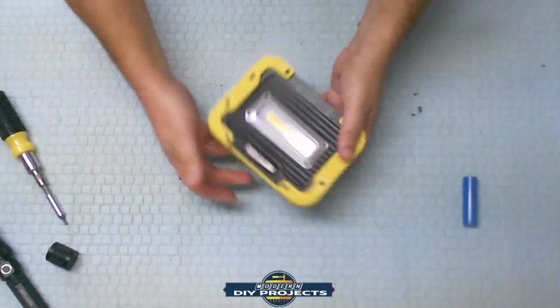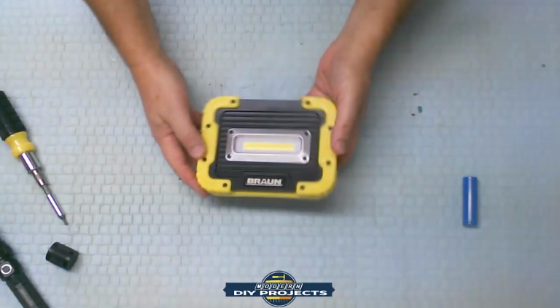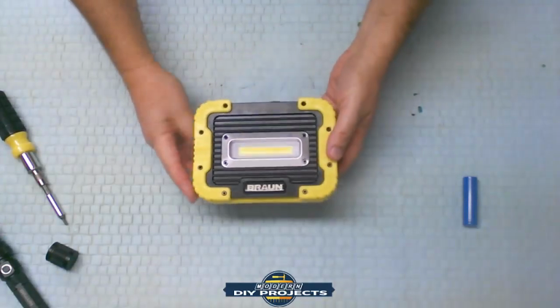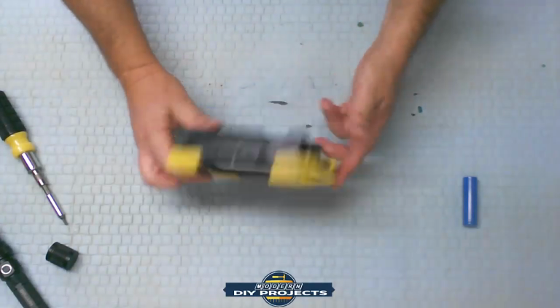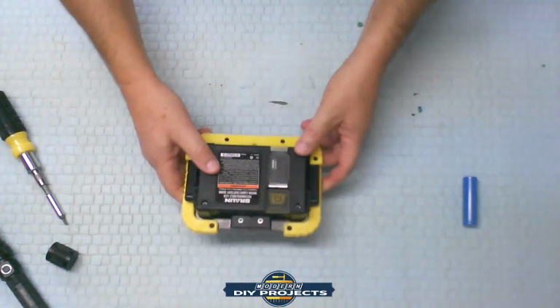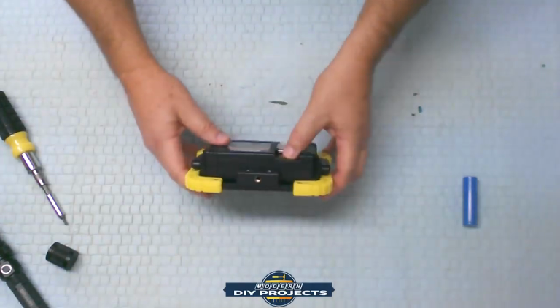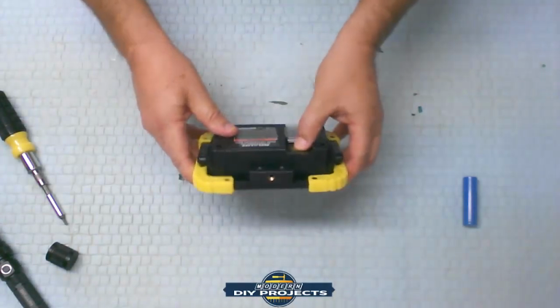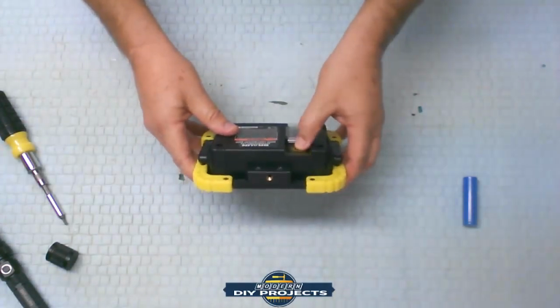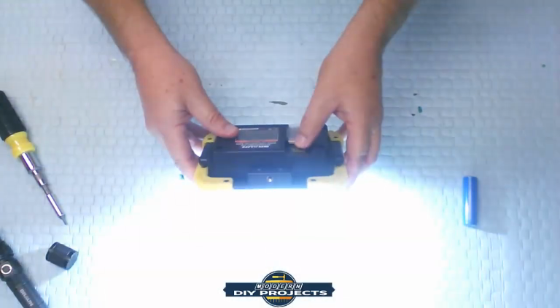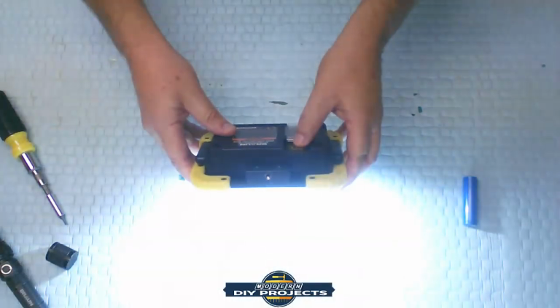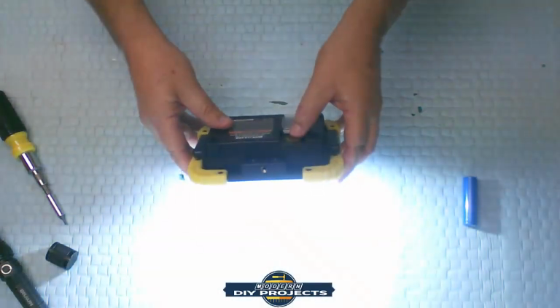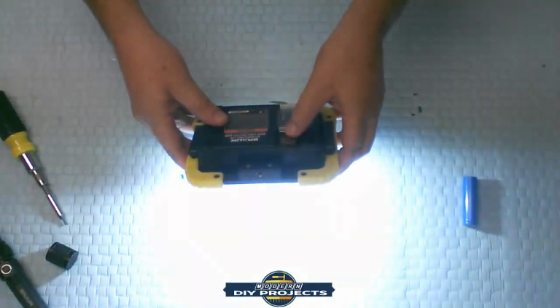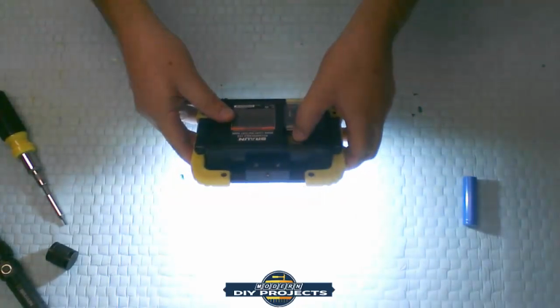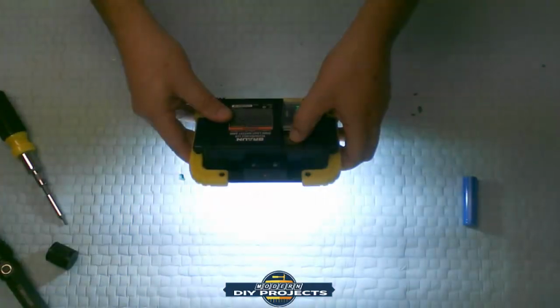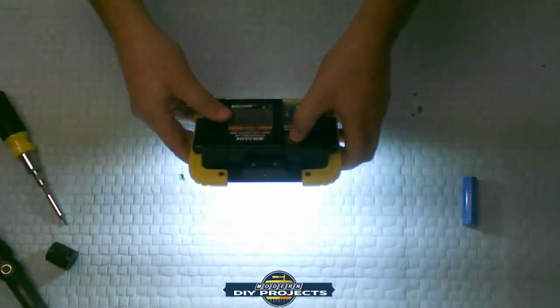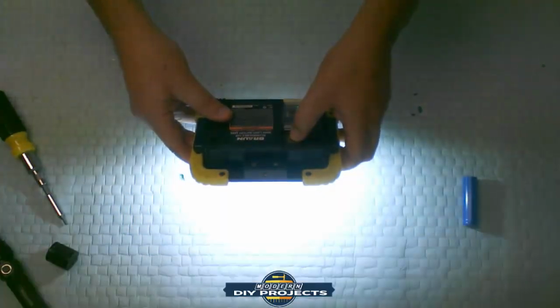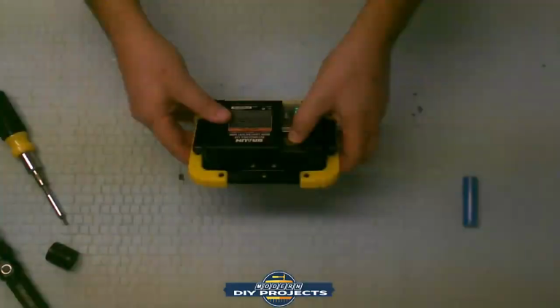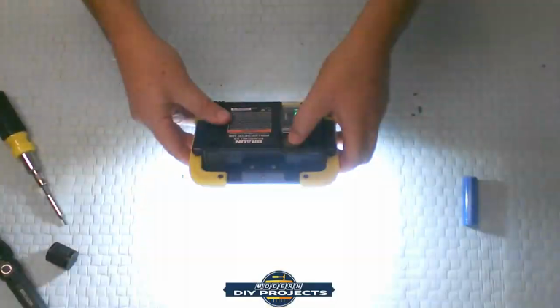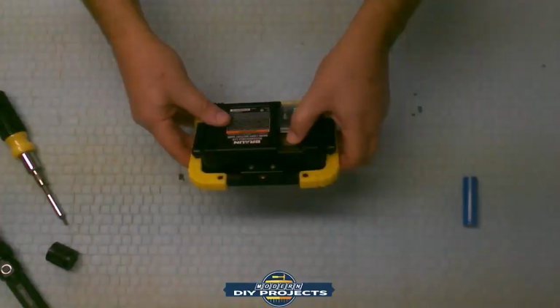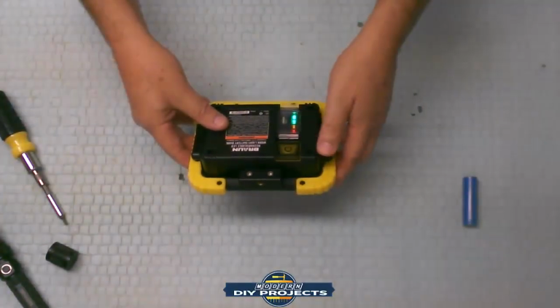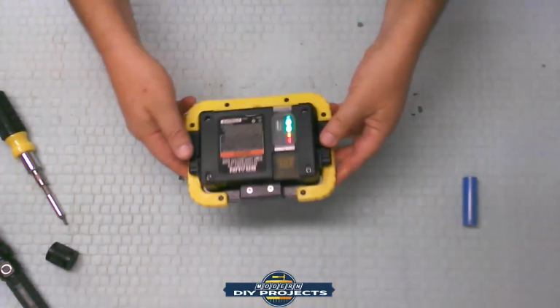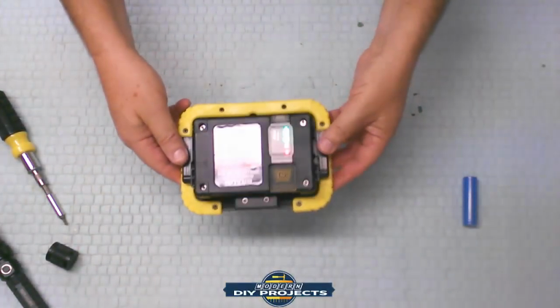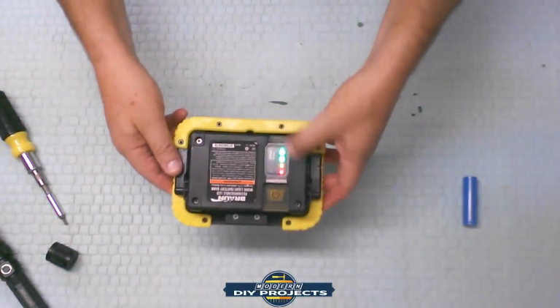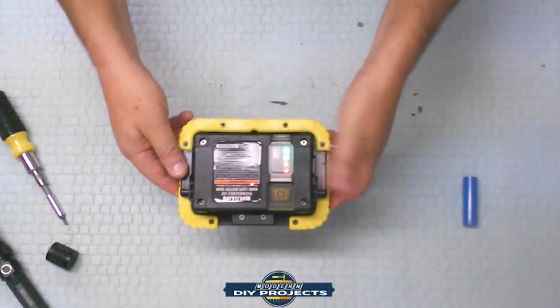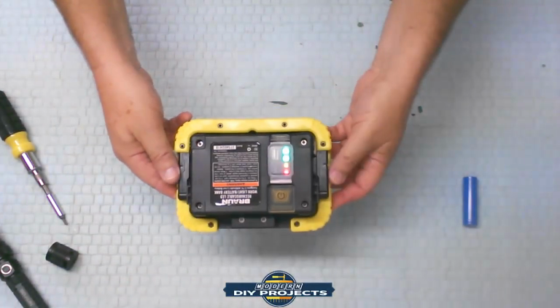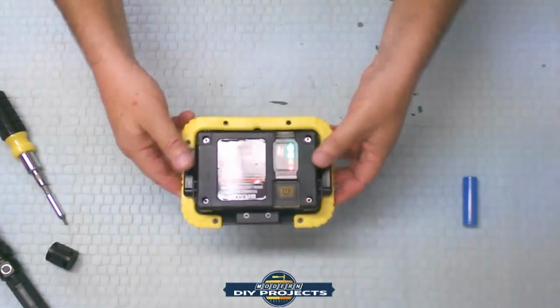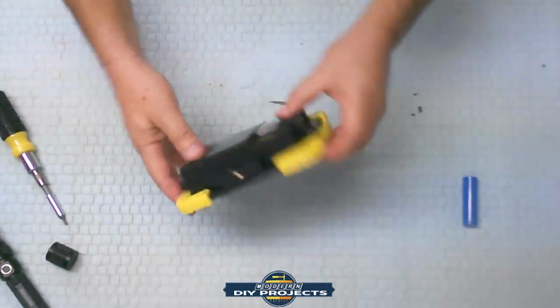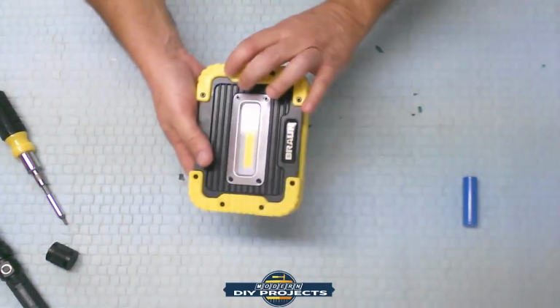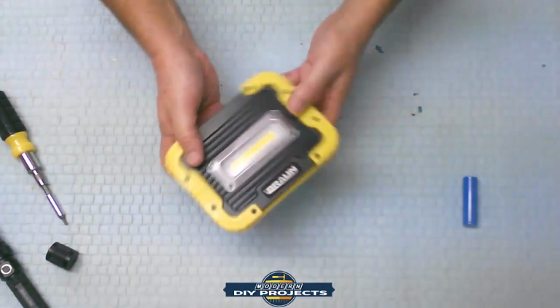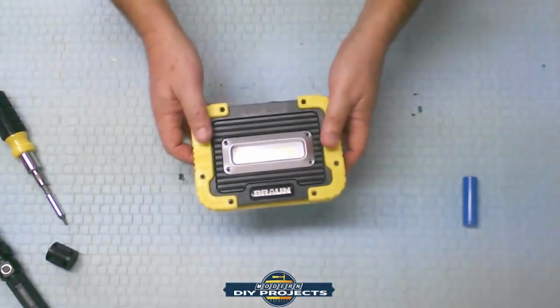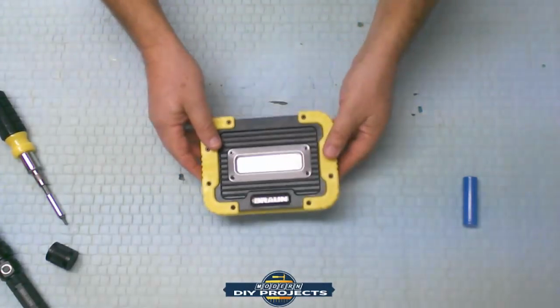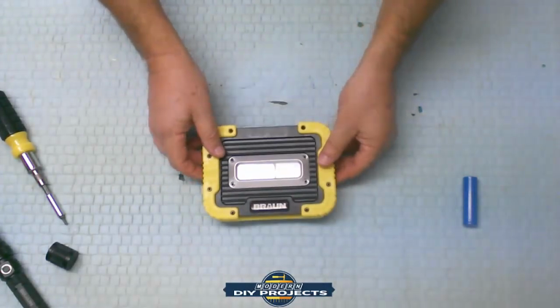Okay, there you go — here we go. And it works perfectly. Everything works. The lights all work, everything's perfect. Back in shape just the way it was supposed to be.